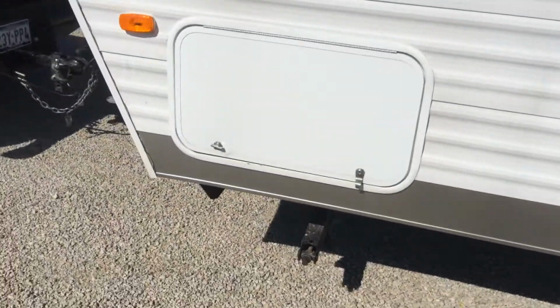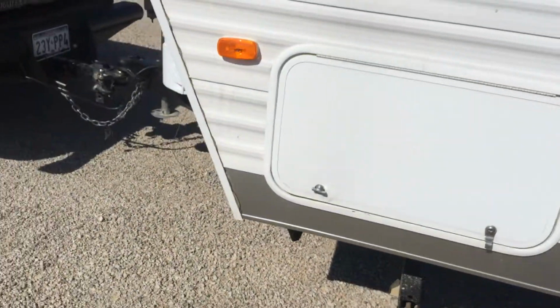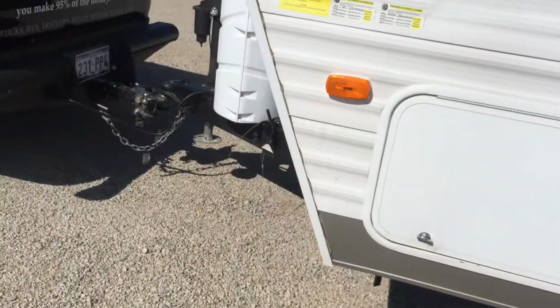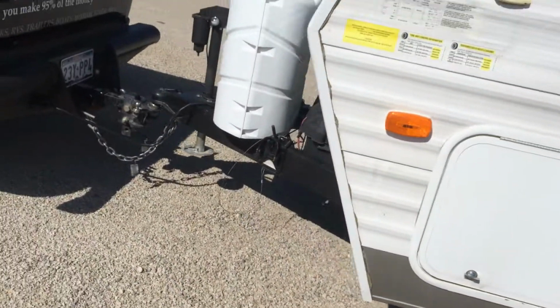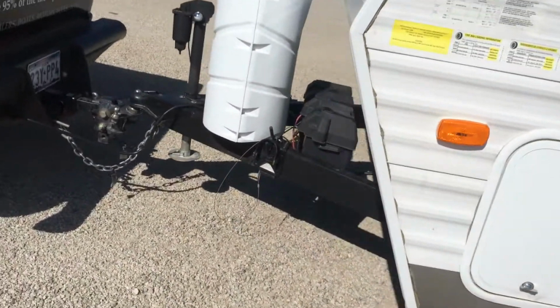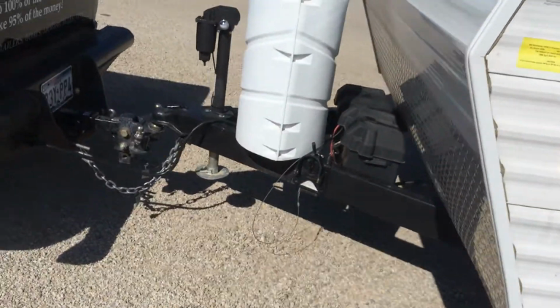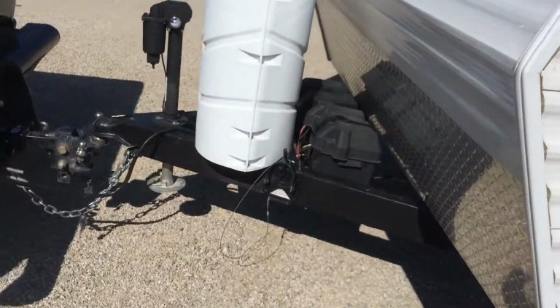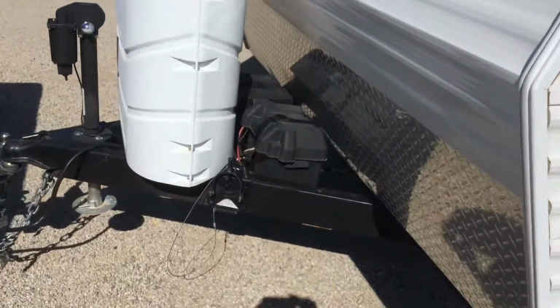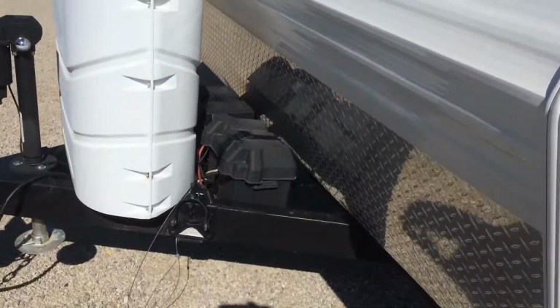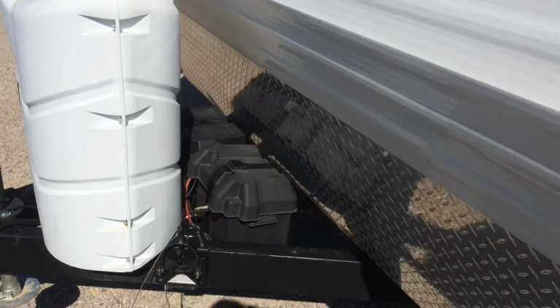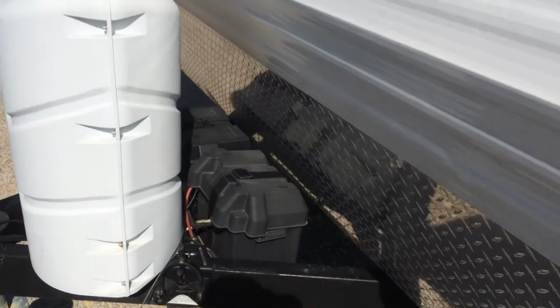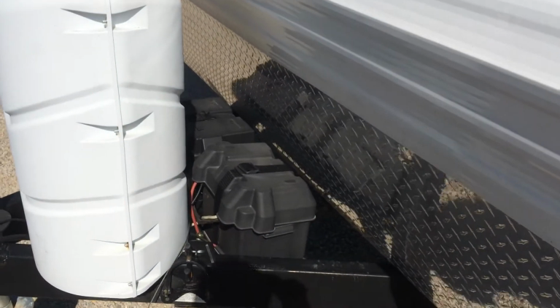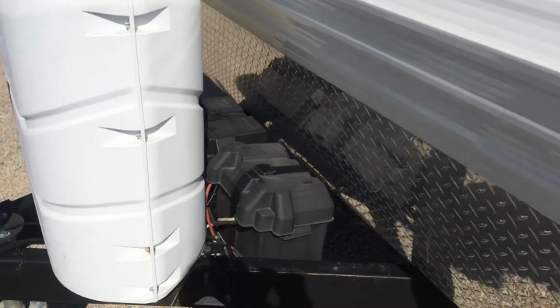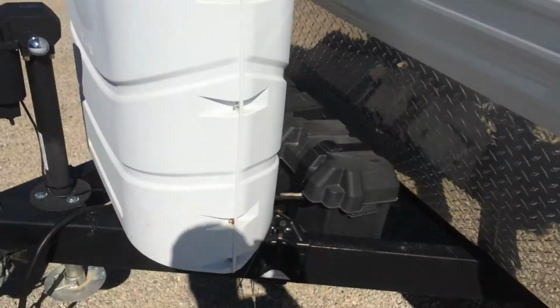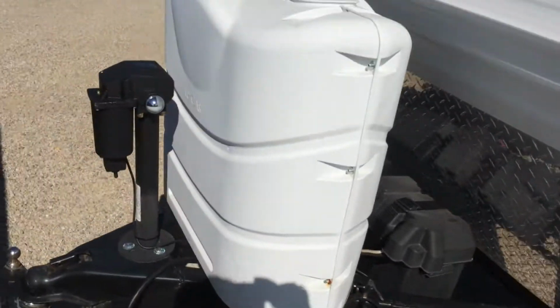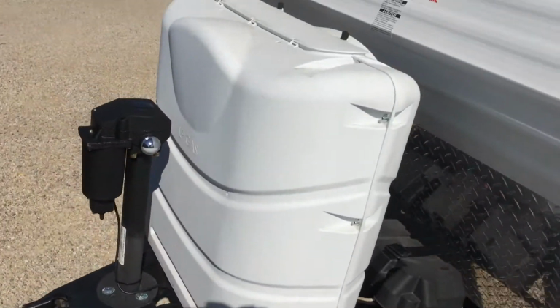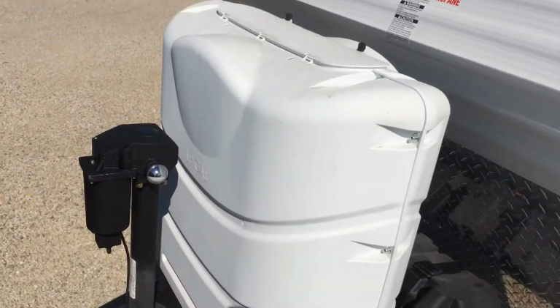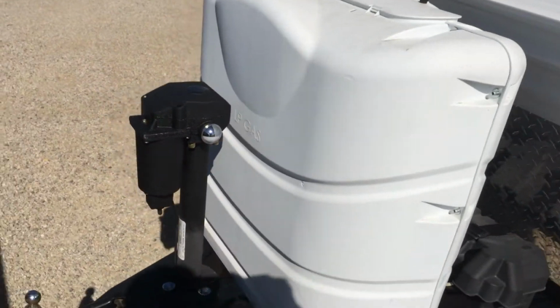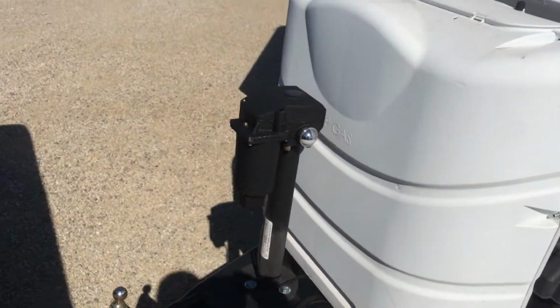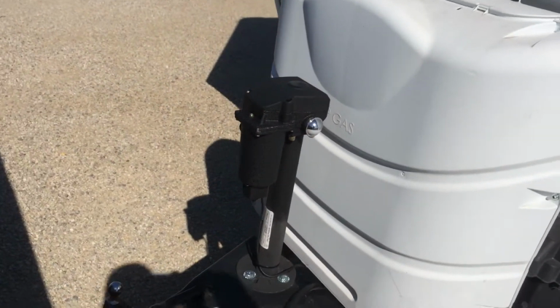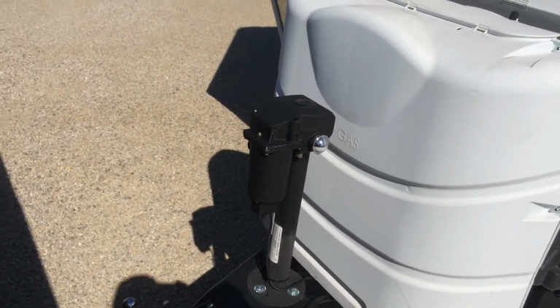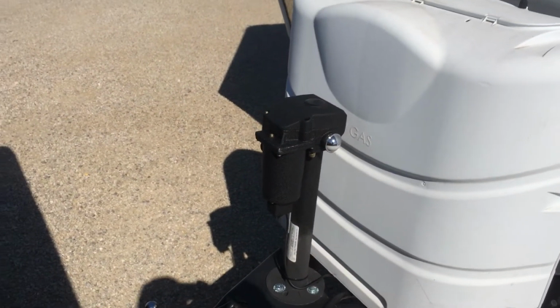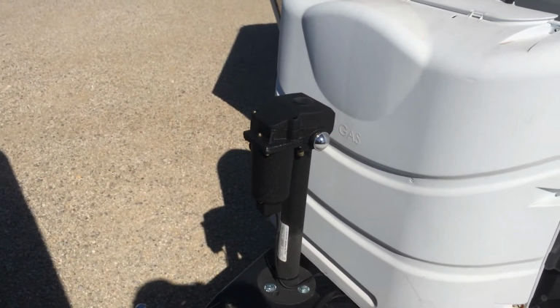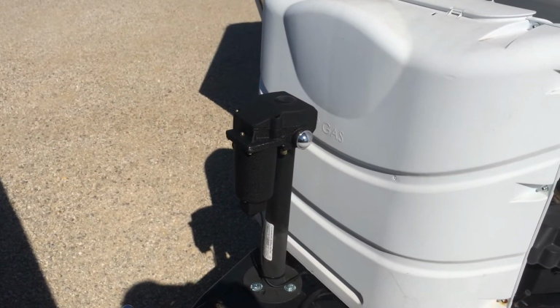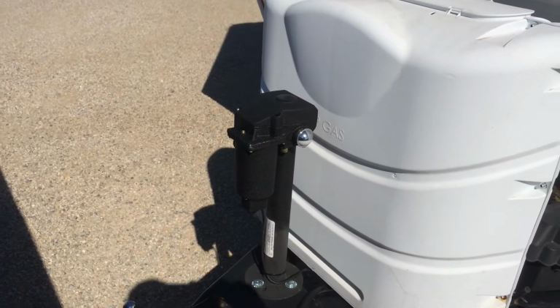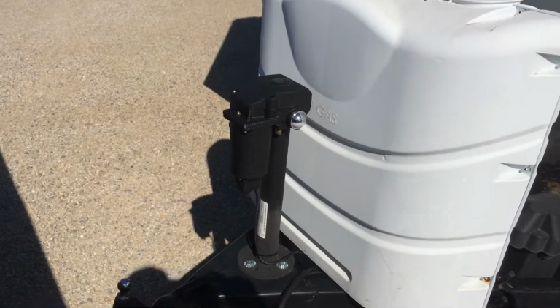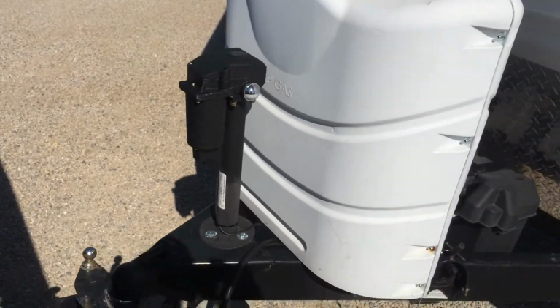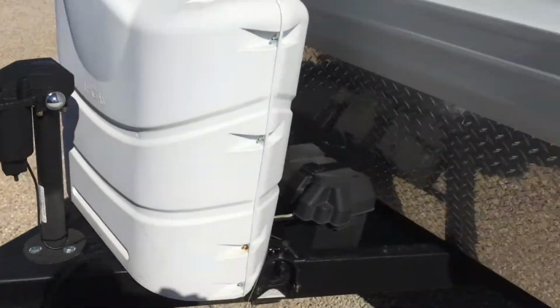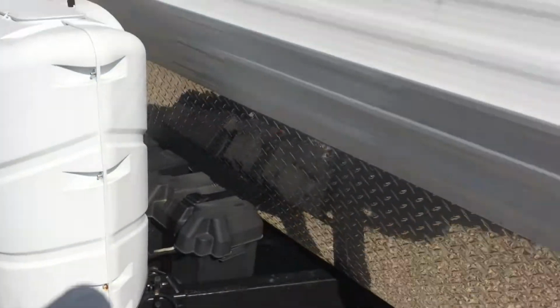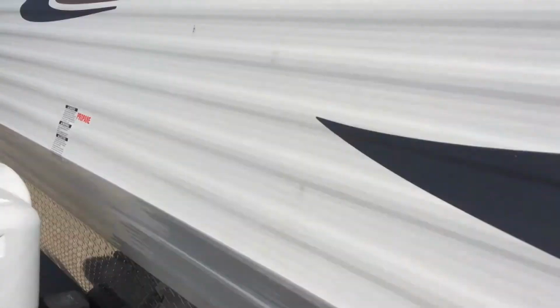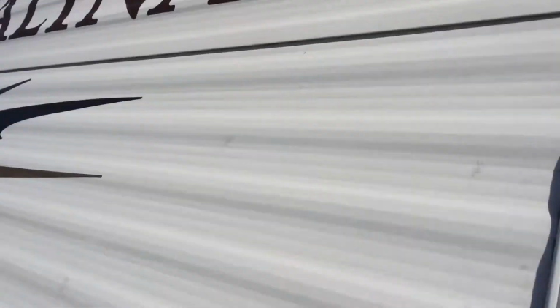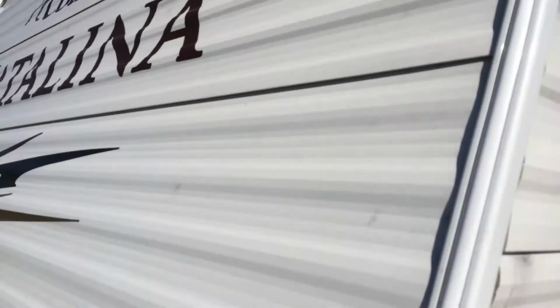Stabilizers in the front. This one has dual batteries, propane, and an electric jack, so you just hit the button to lift it on and off.